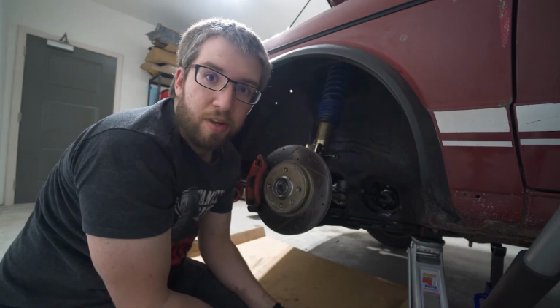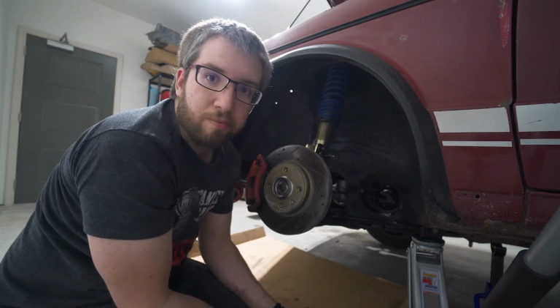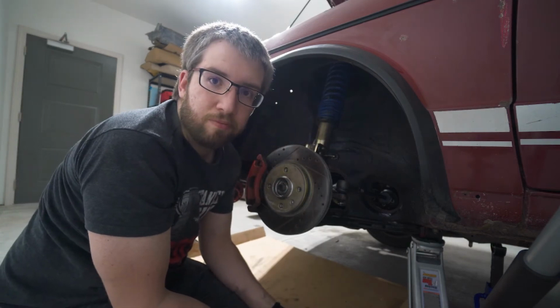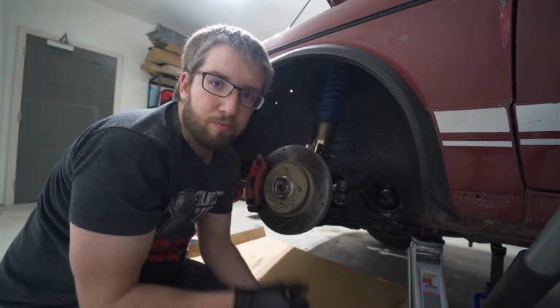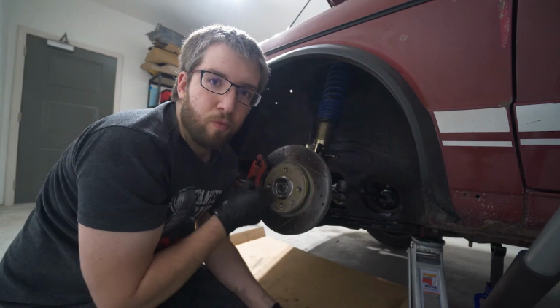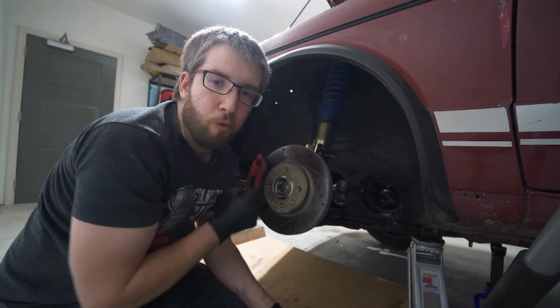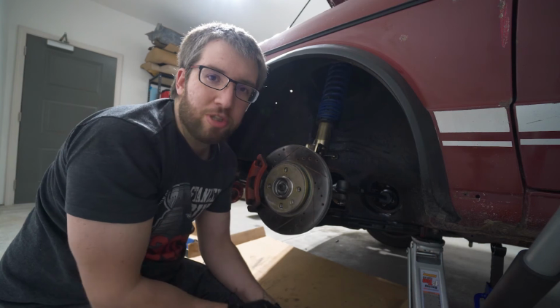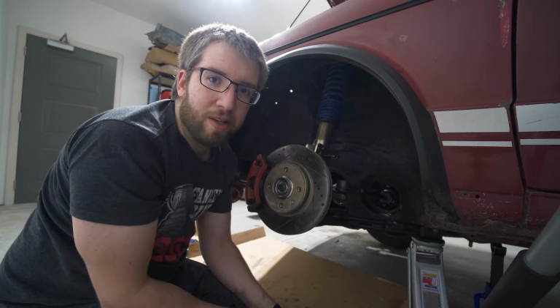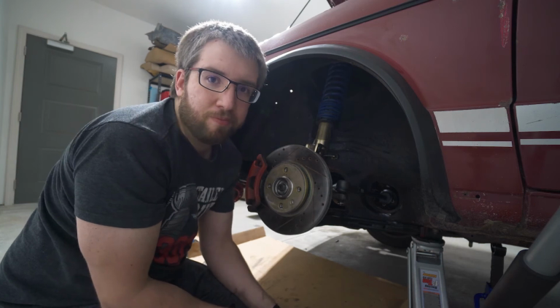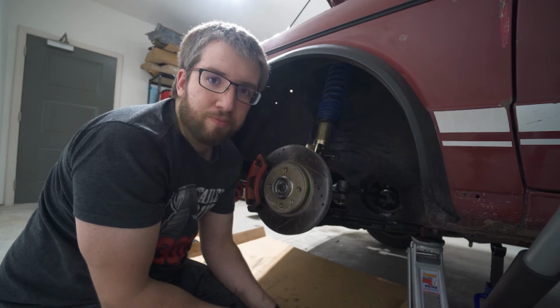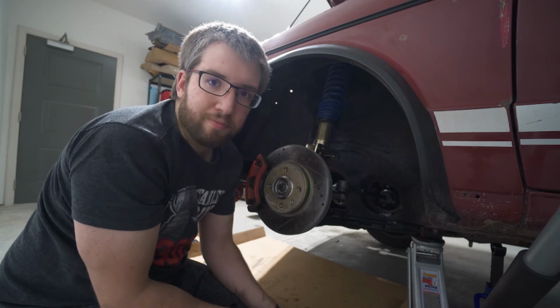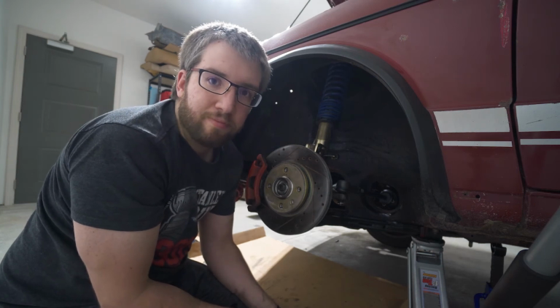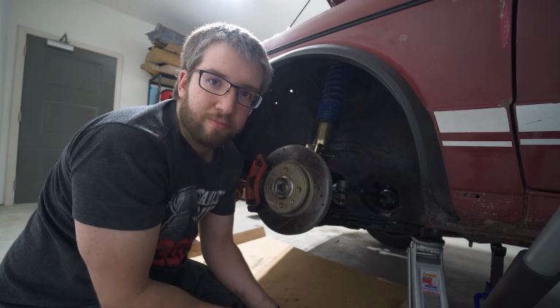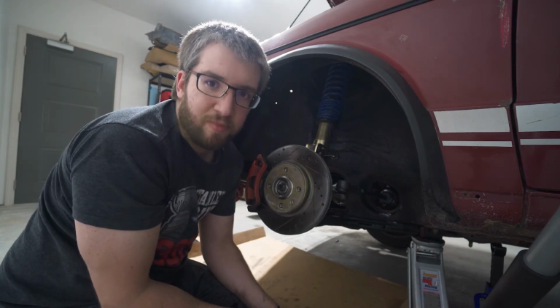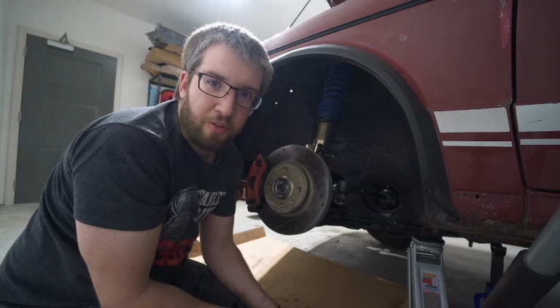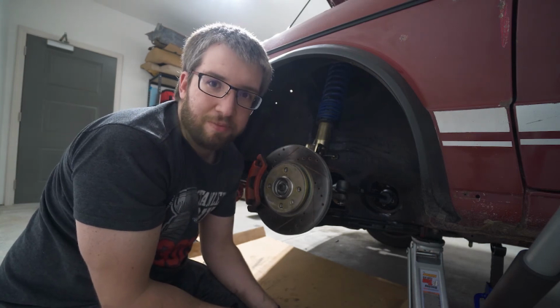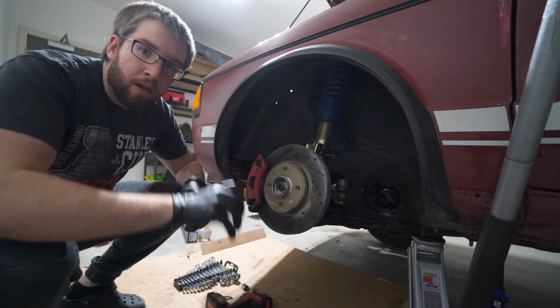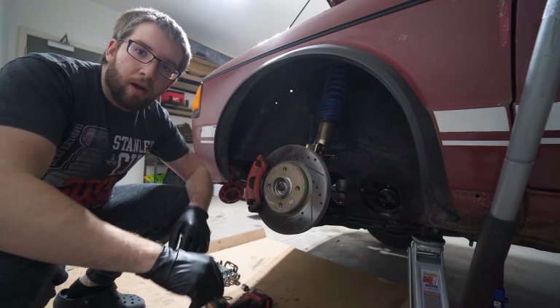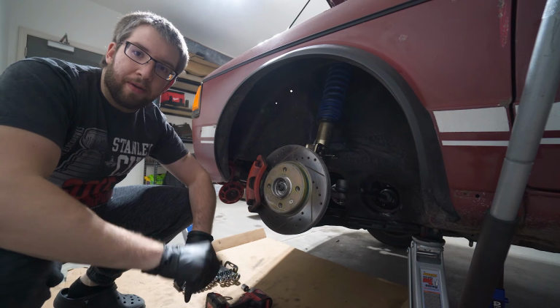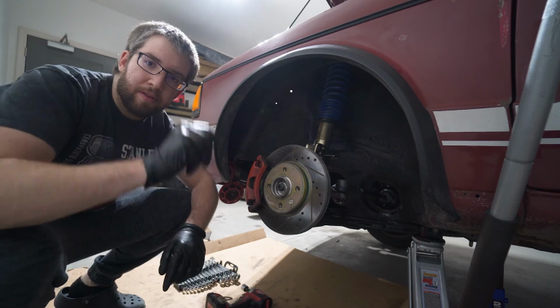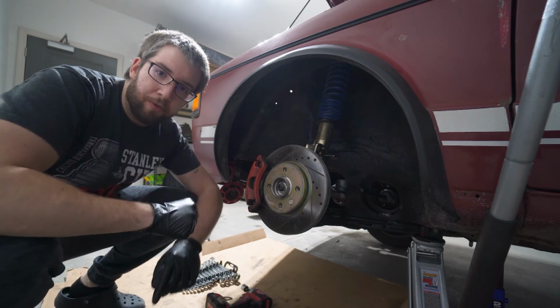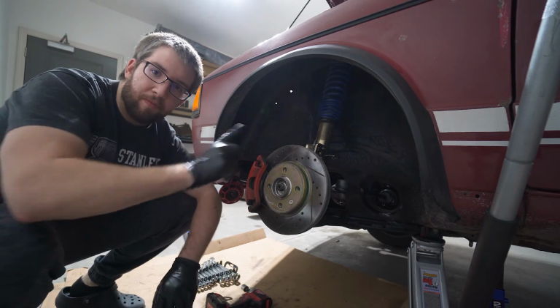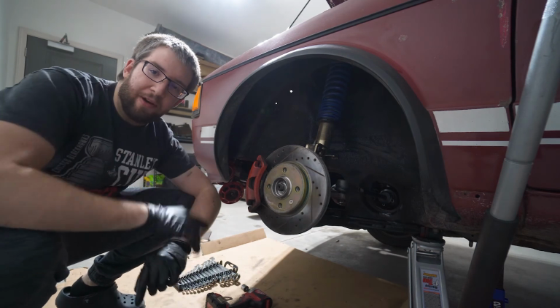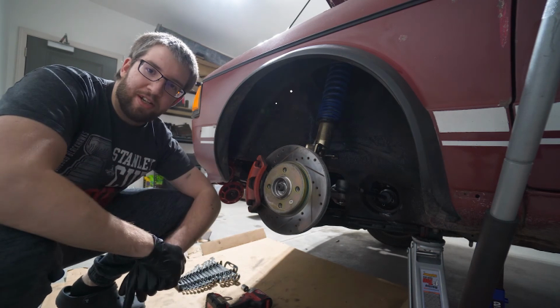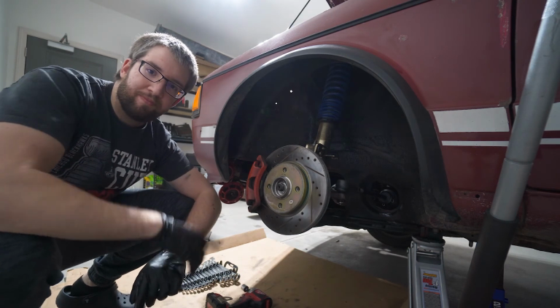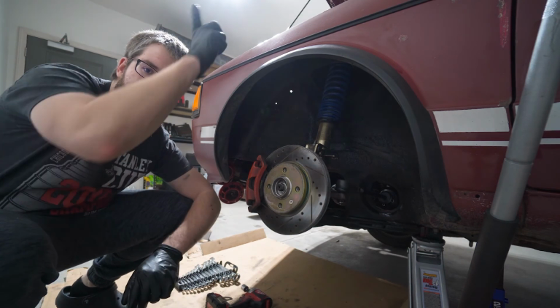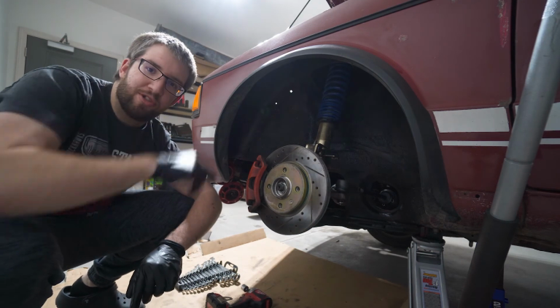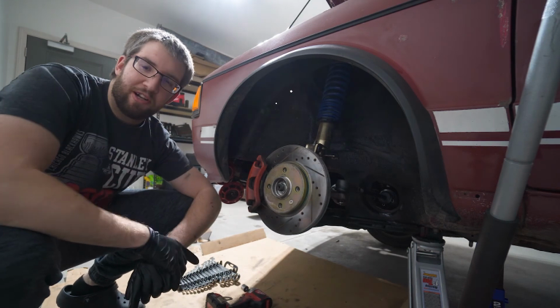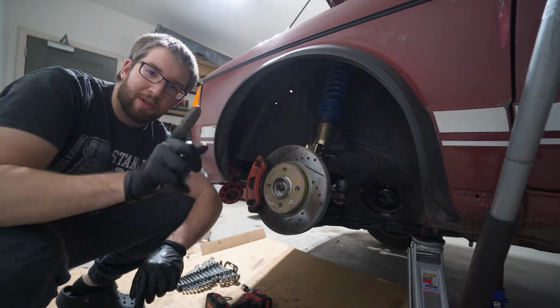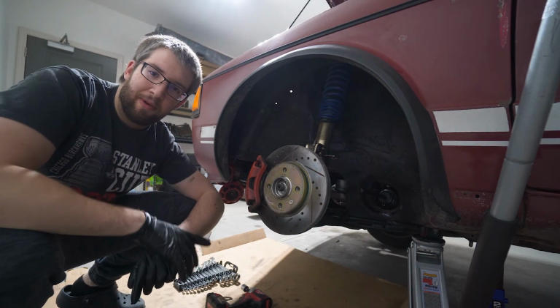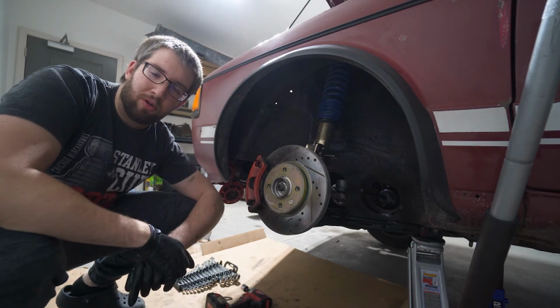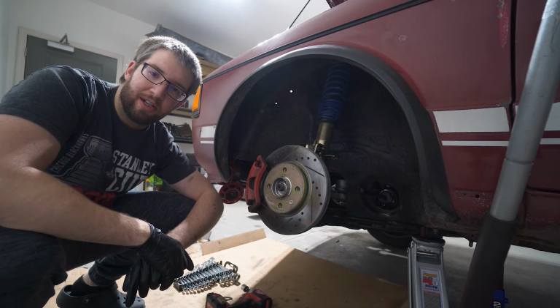Done. Wheel needs to go back on, then the other side. Tie rods are done on the driver's side - I'll get to the passenger side. I'm not going to bore you guys with that one.